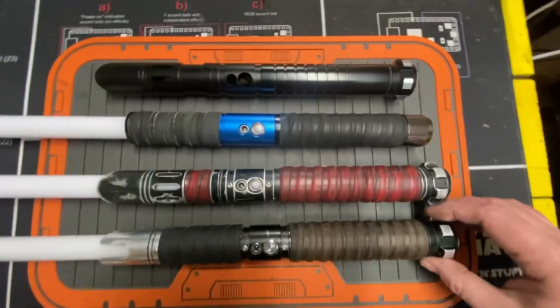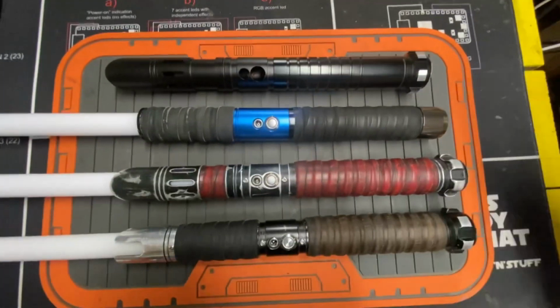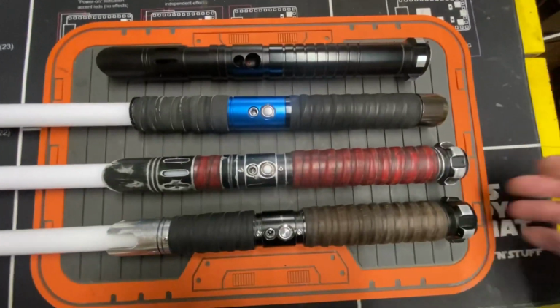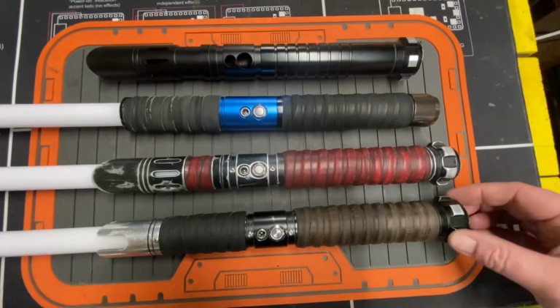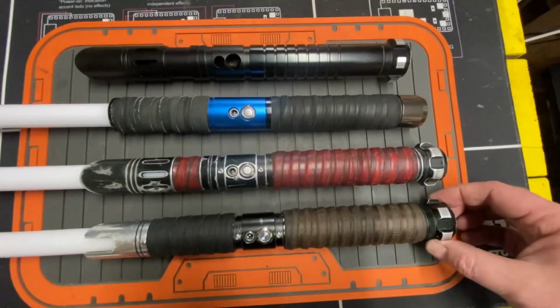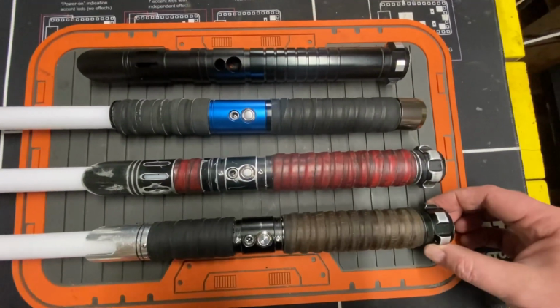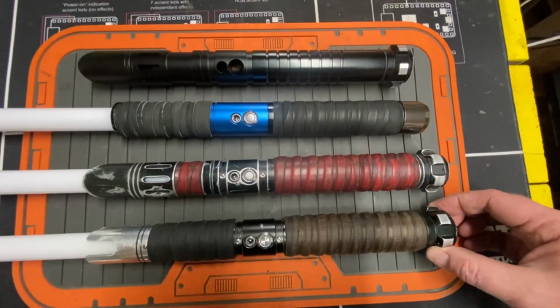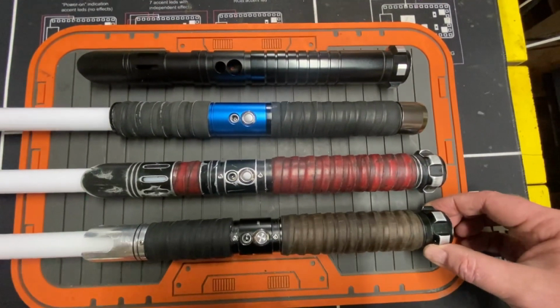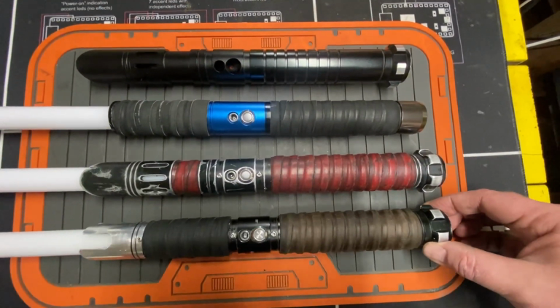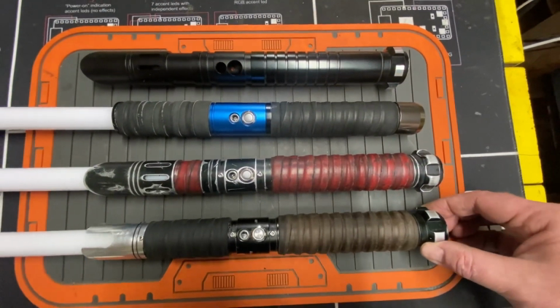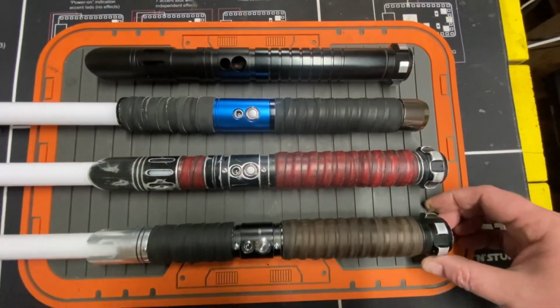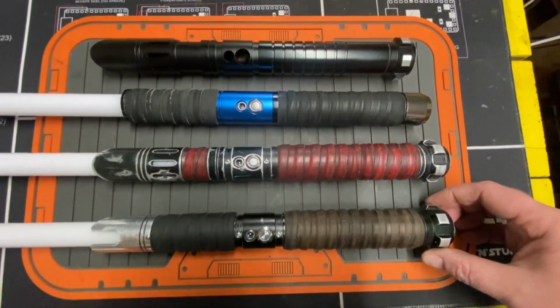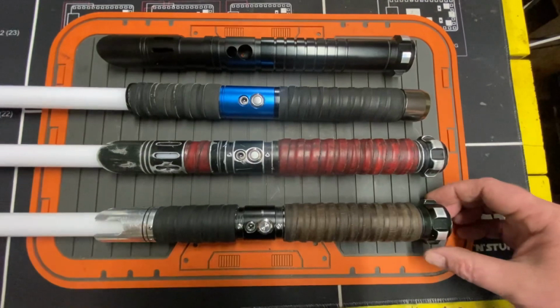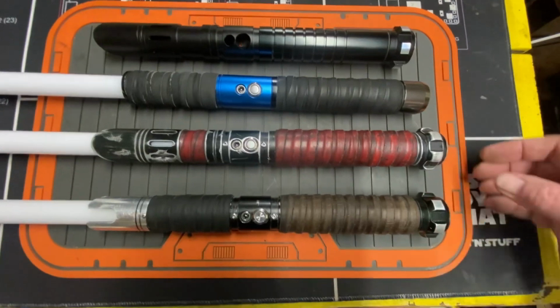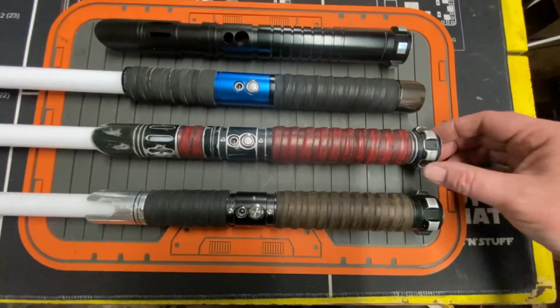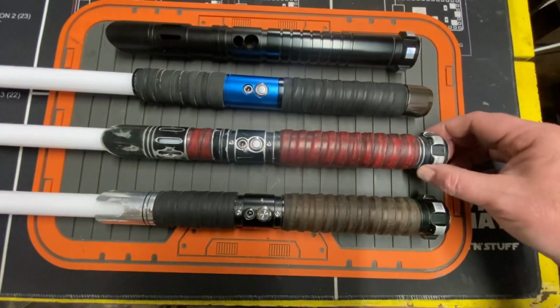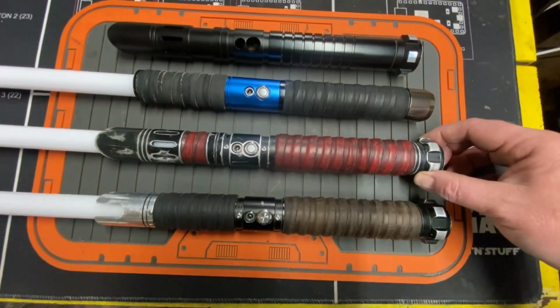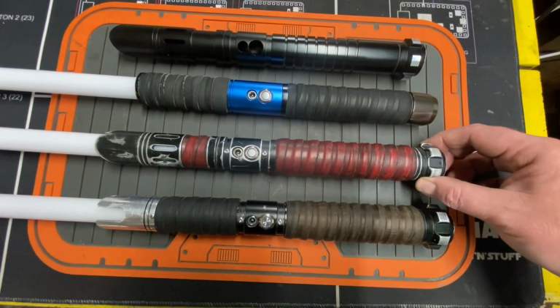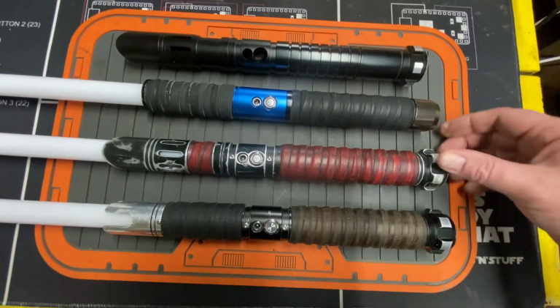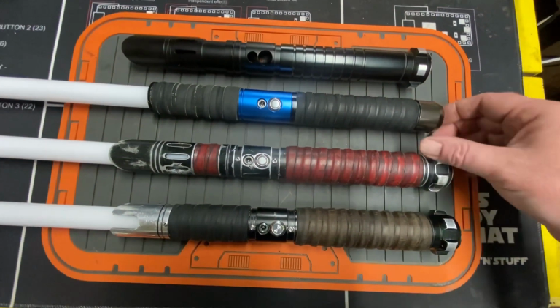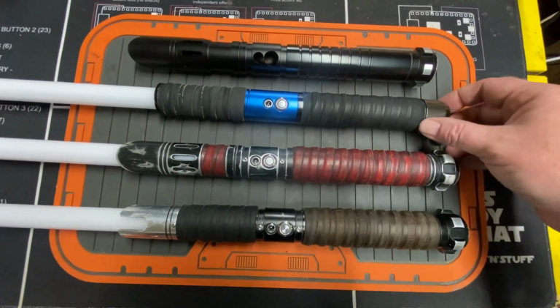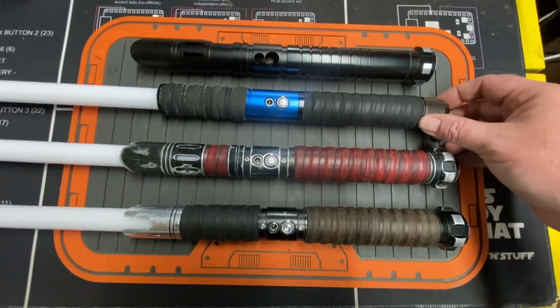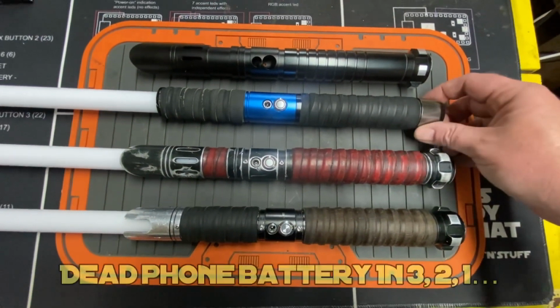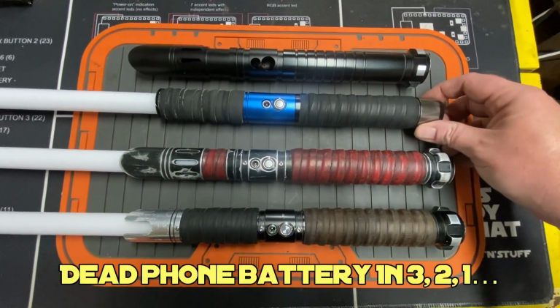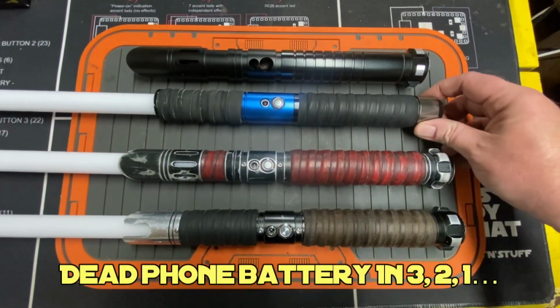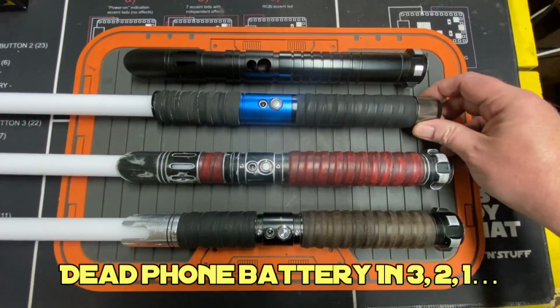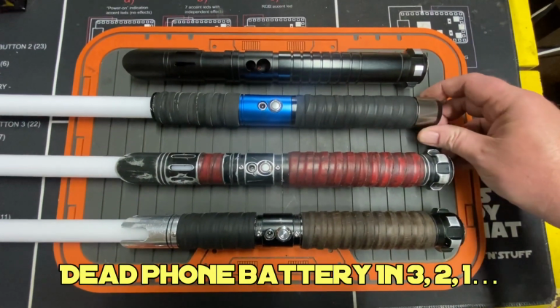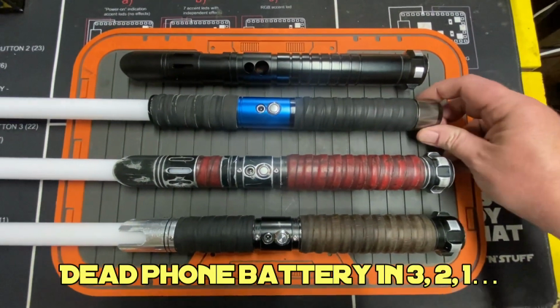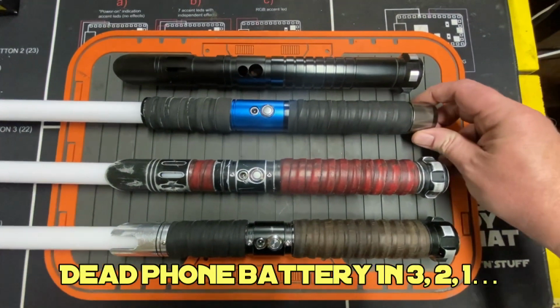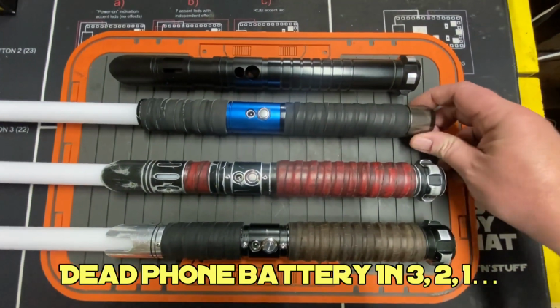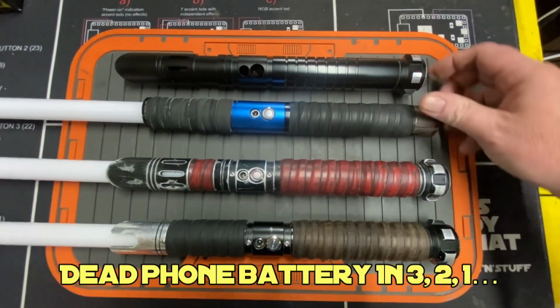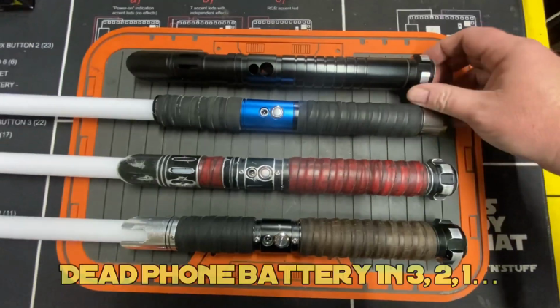Anyway, I love these things. I've seen them catch so much heck on forums and groups and stuff, and I don't care — I love the crap out of them.